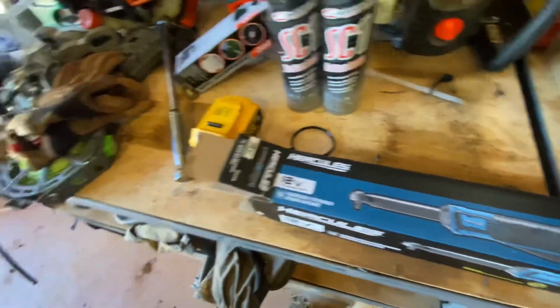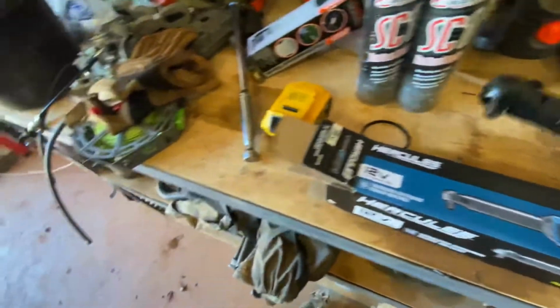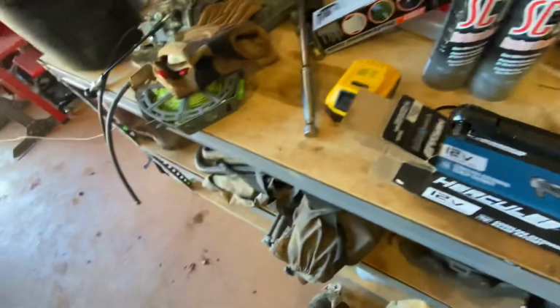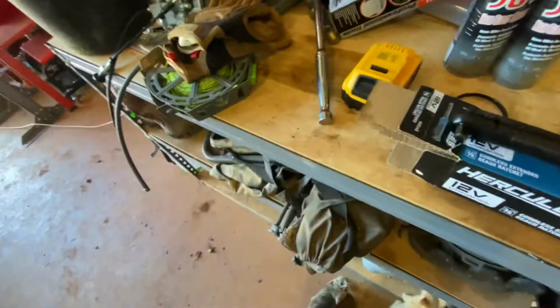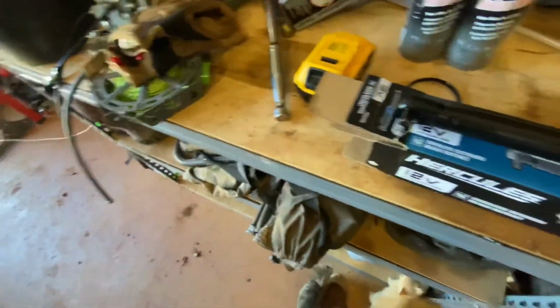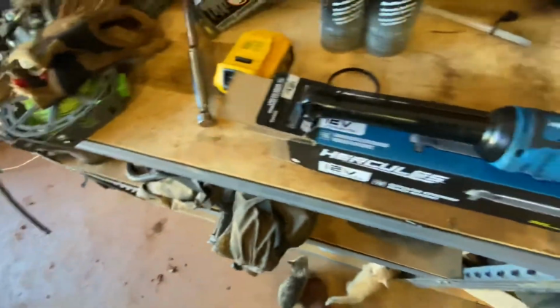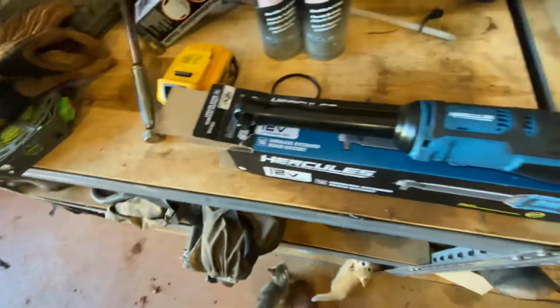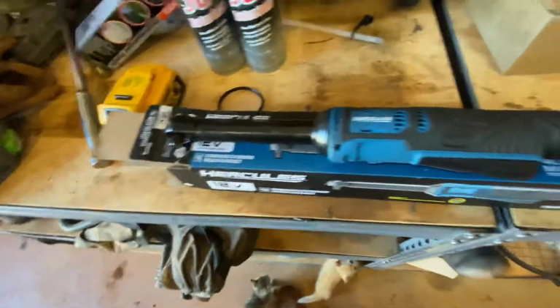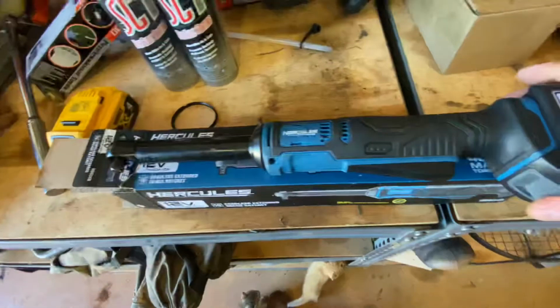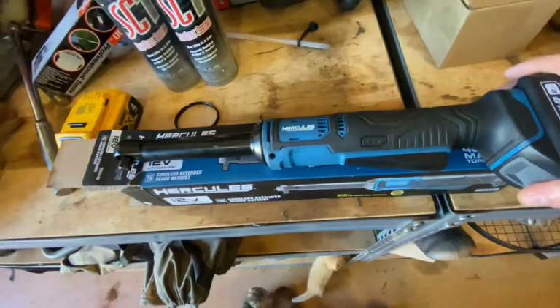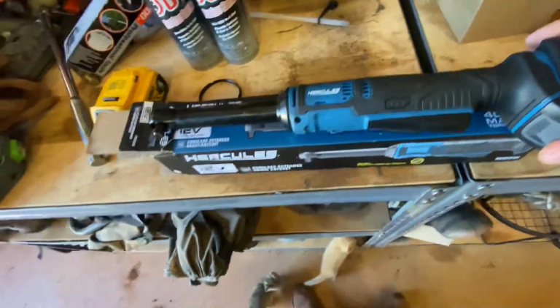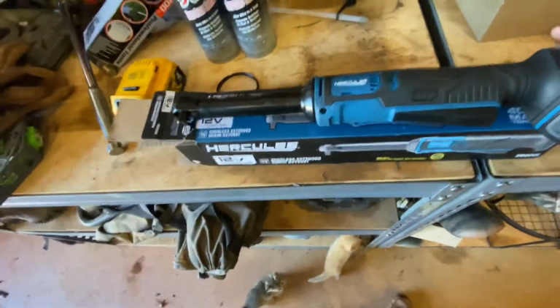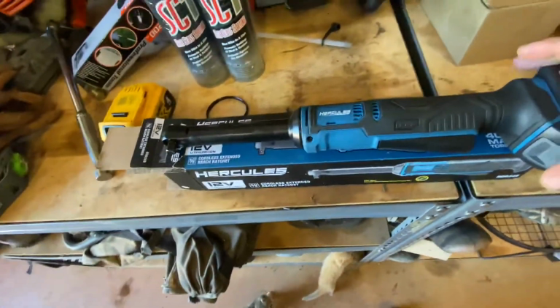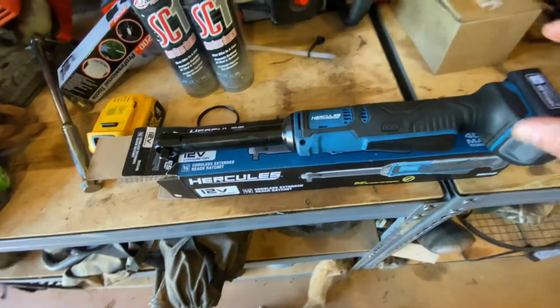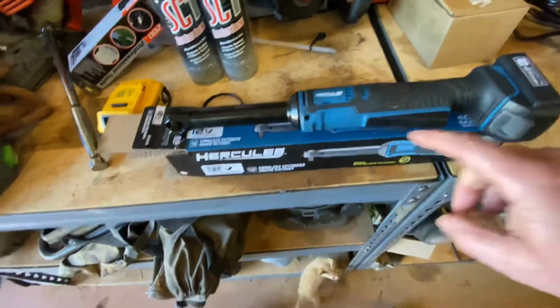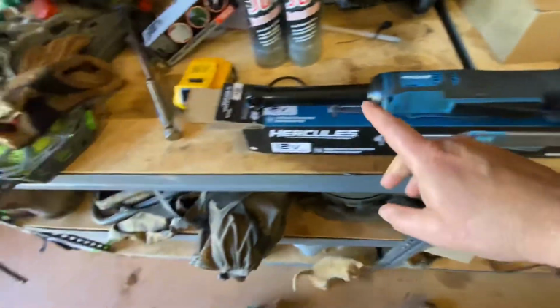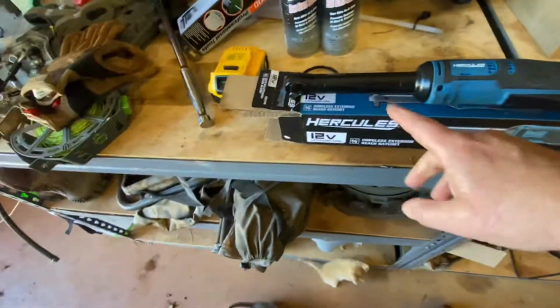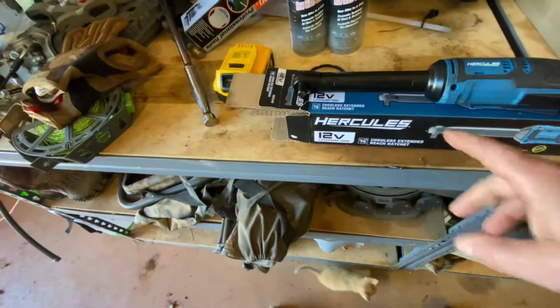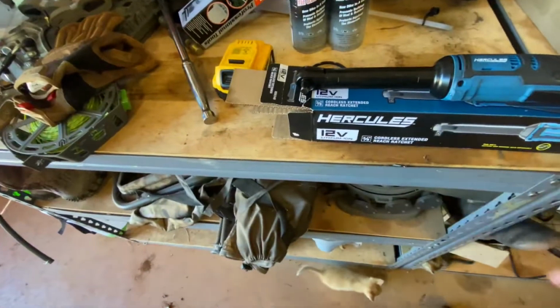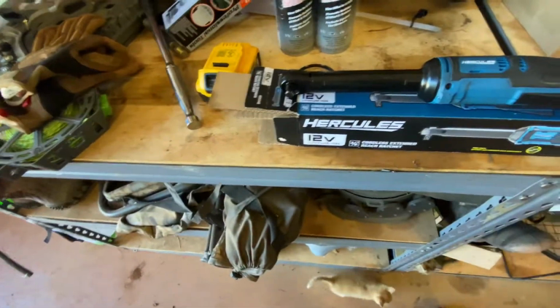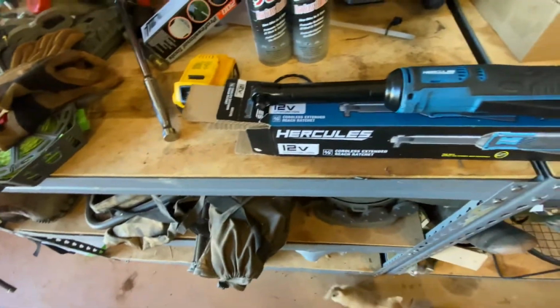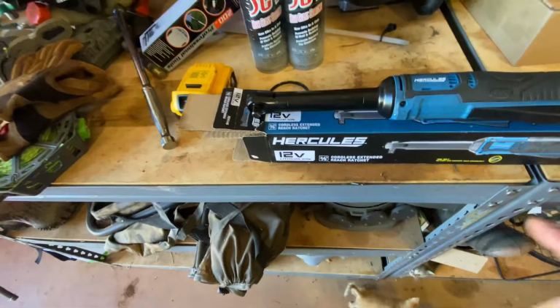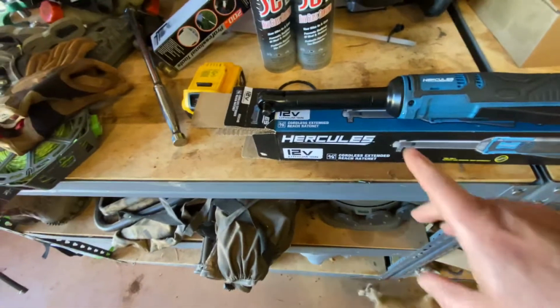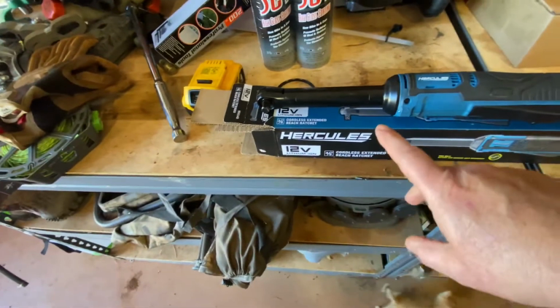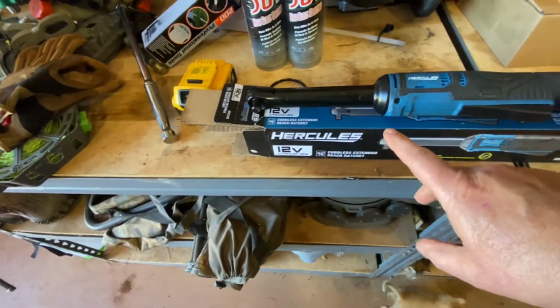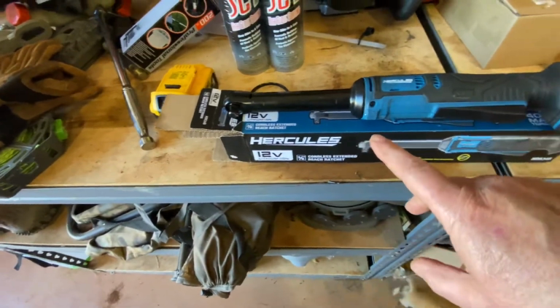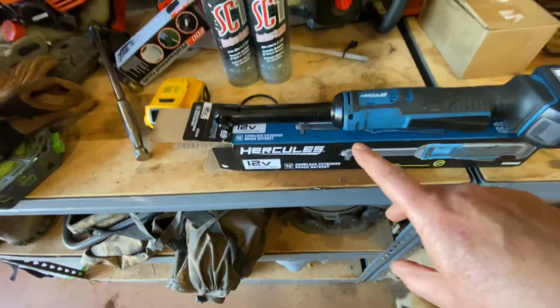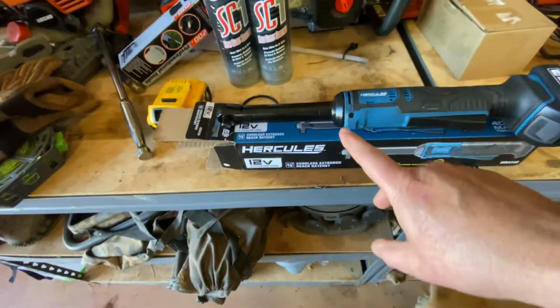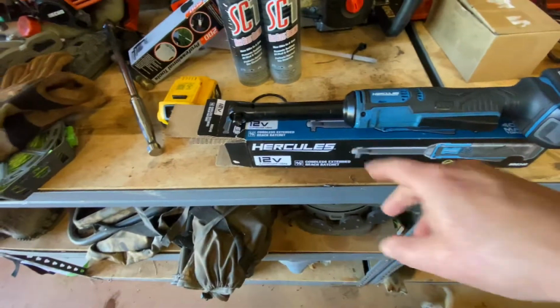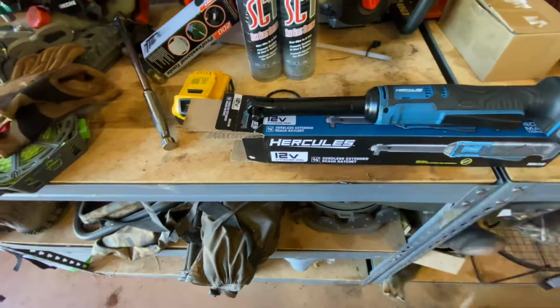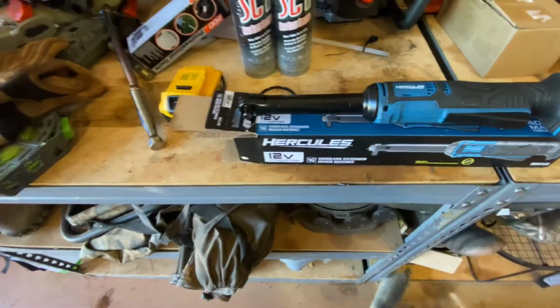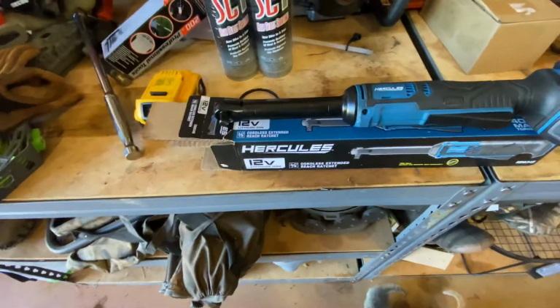I've used it a handful of times so far. It's got a longer reach than your standard ratchet, which I didn't really want — I just wanted the regular size — but this is all they had, so that's what I had to get.